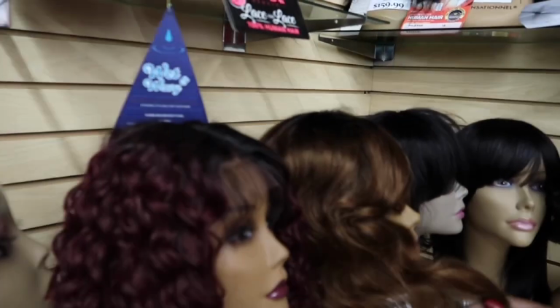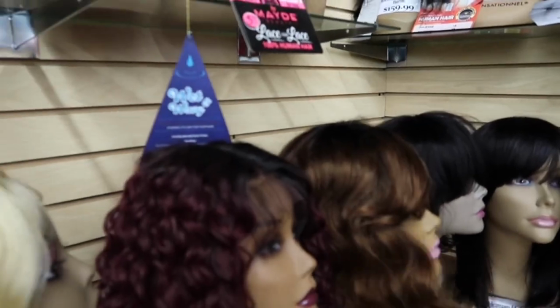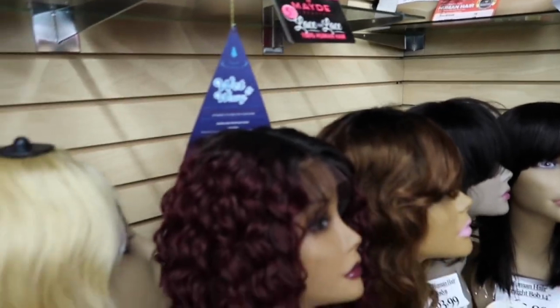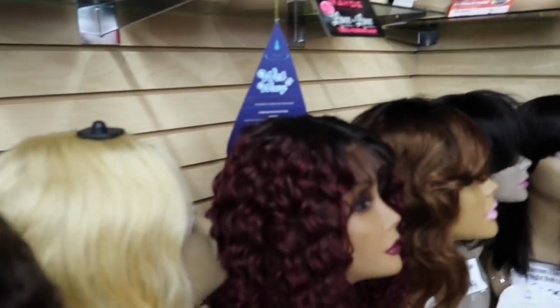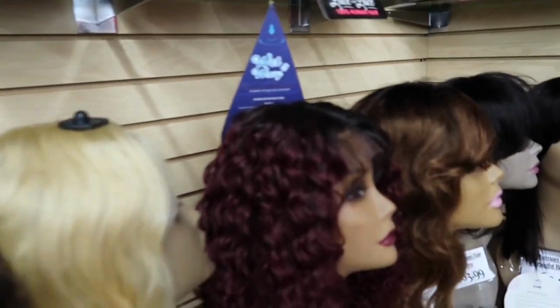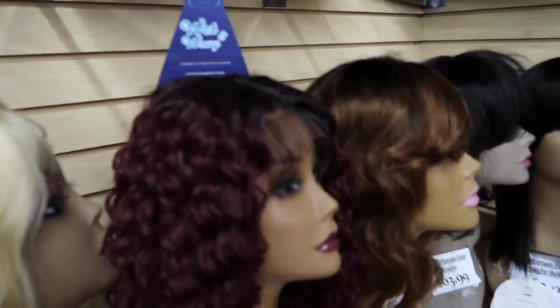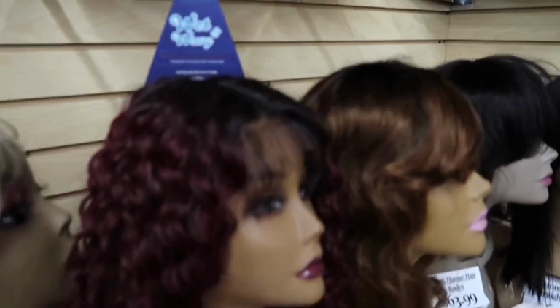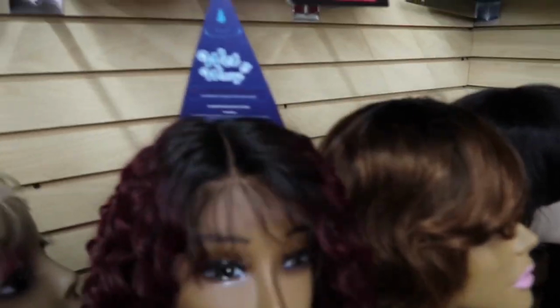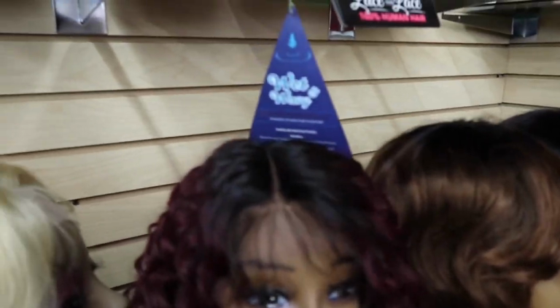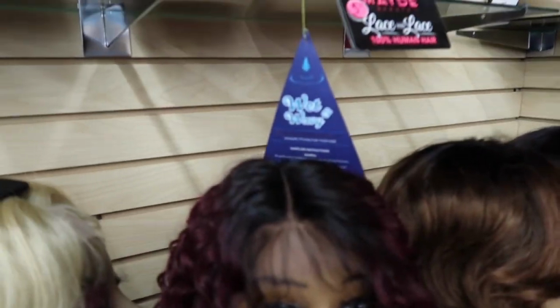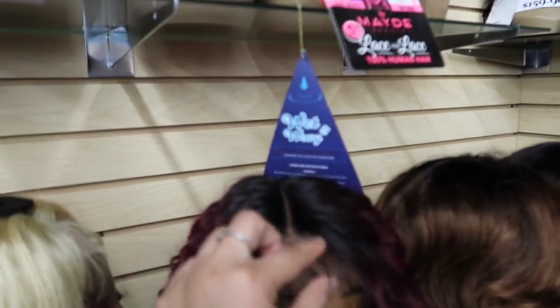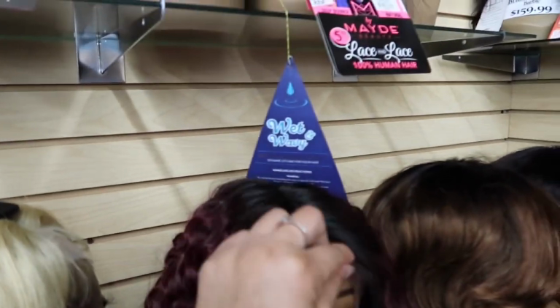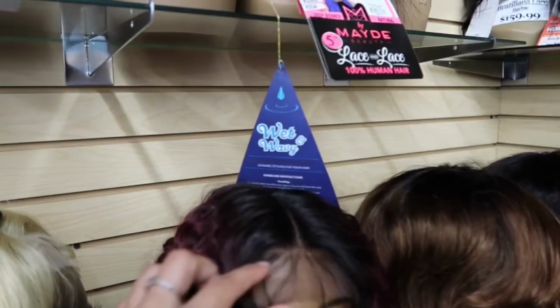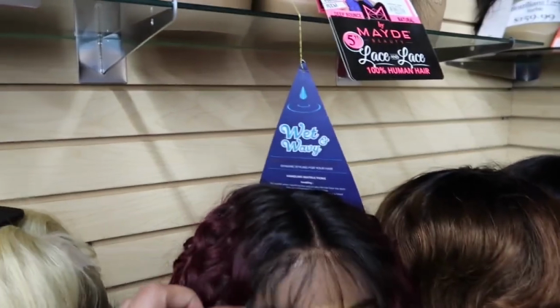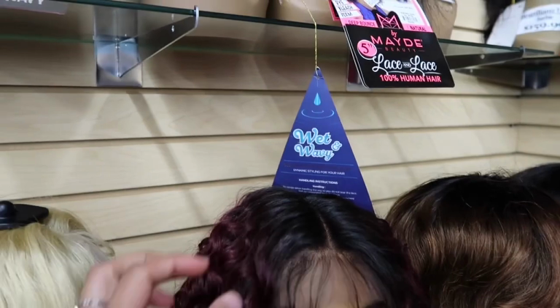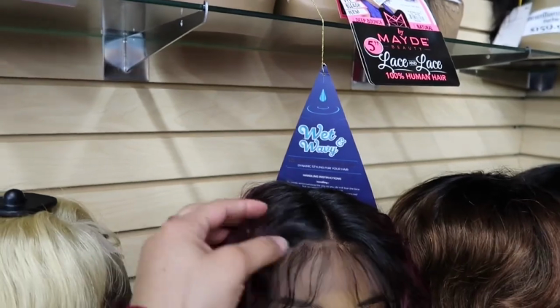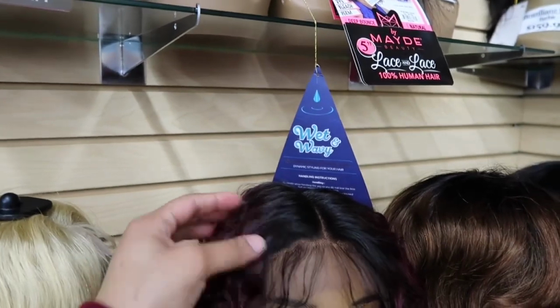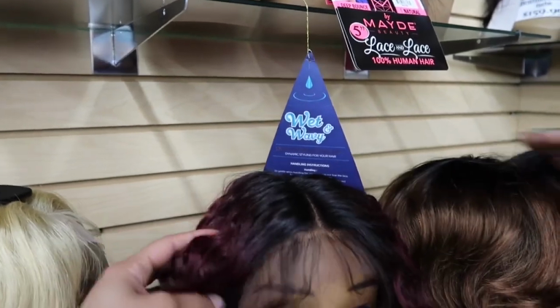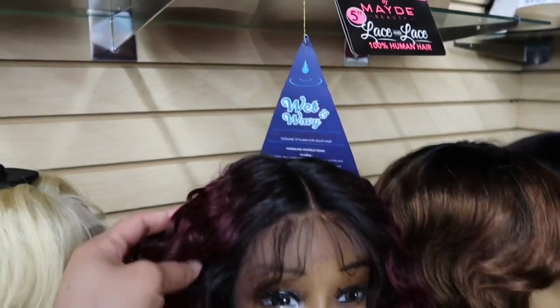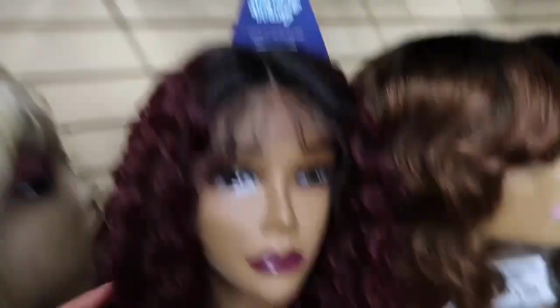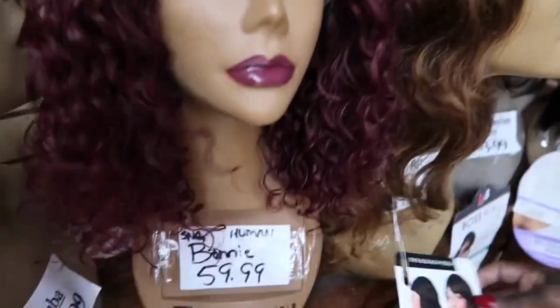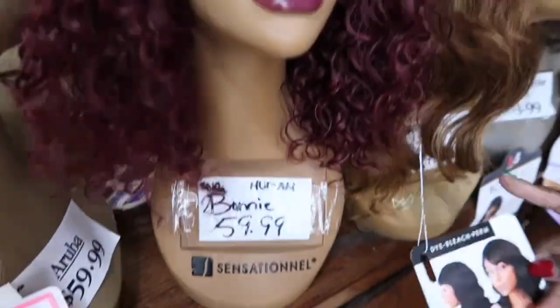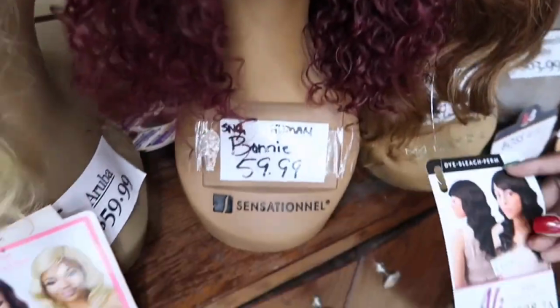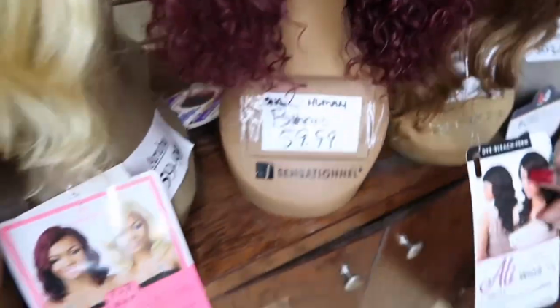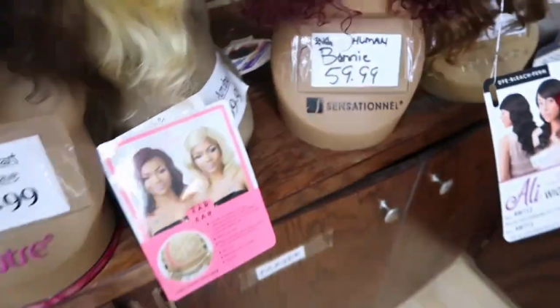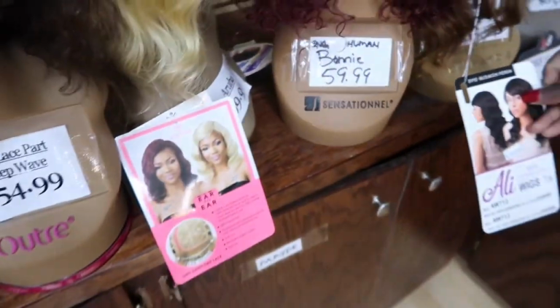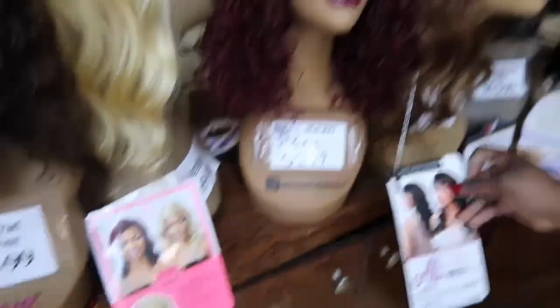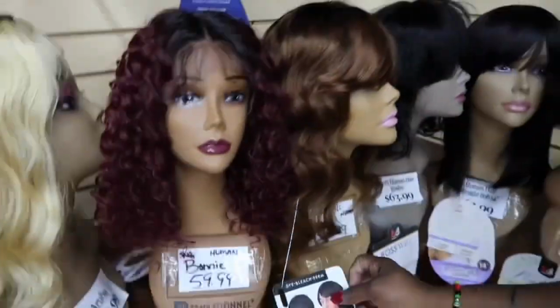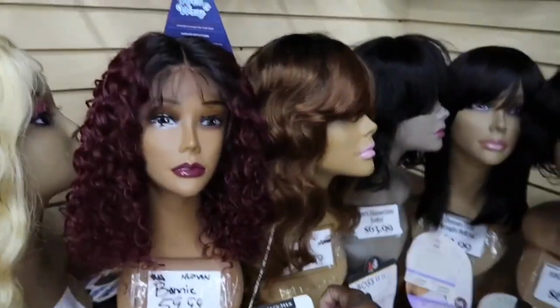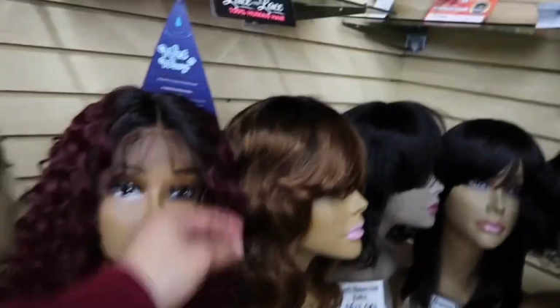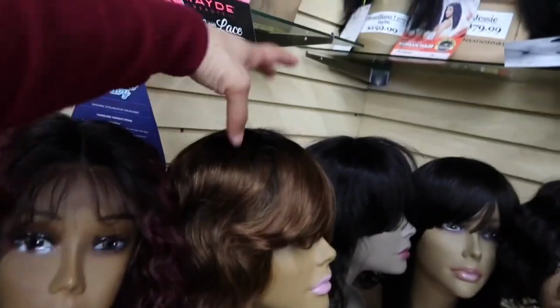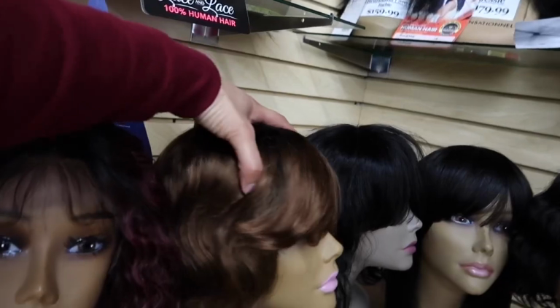I like Bonnie, I like her — I might have to get Bonnie. Why is everything a middle part? But this is really low-key cute, like I'd rock this one. It's already got the baby hair. I don't like that bang though — $59.